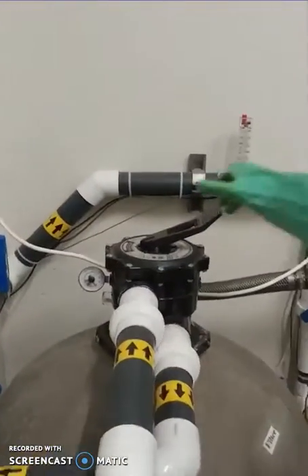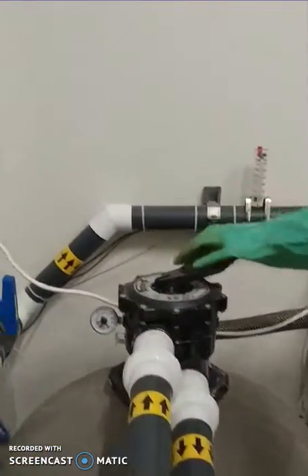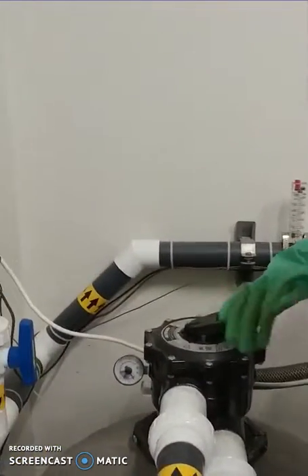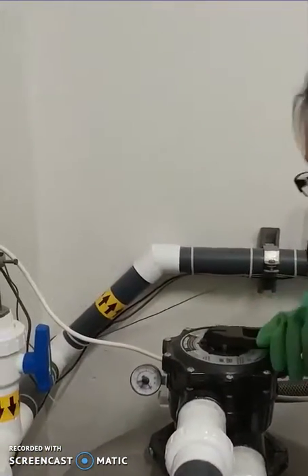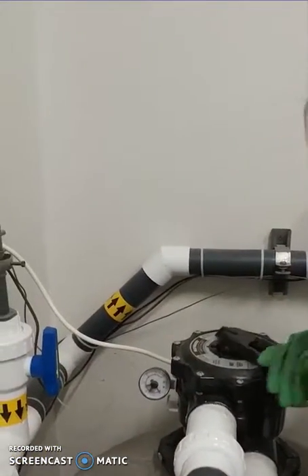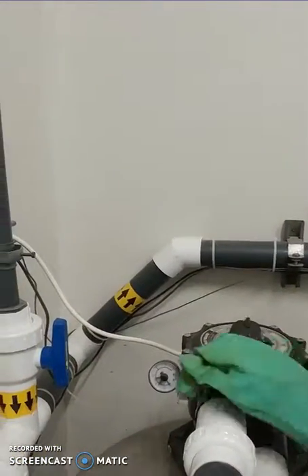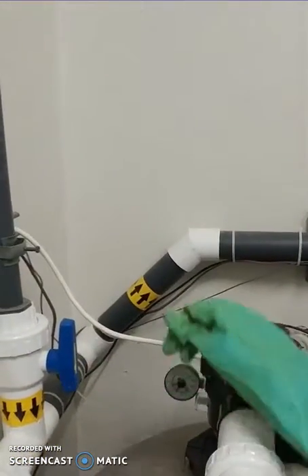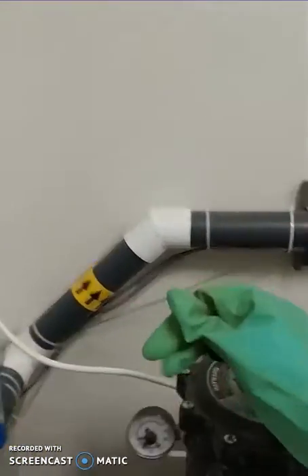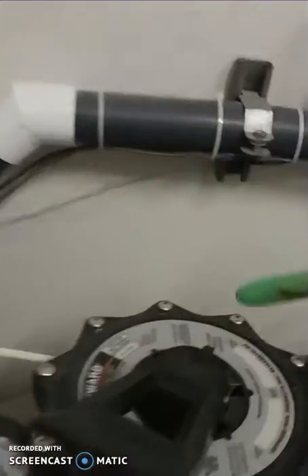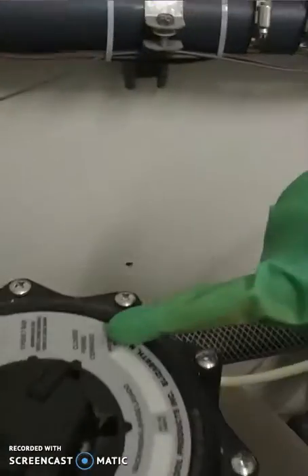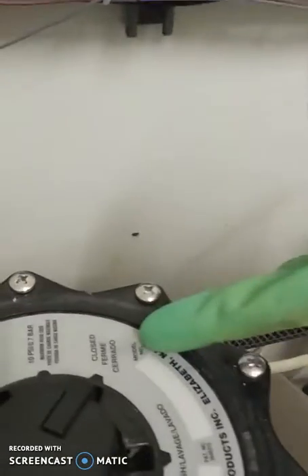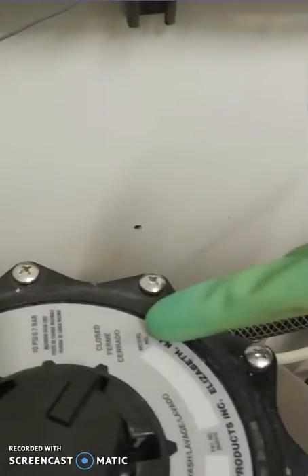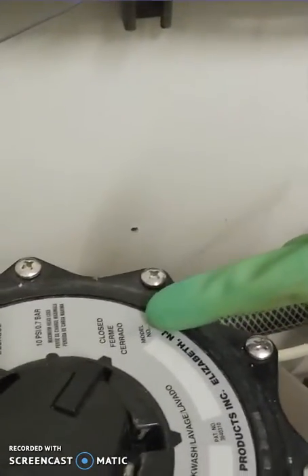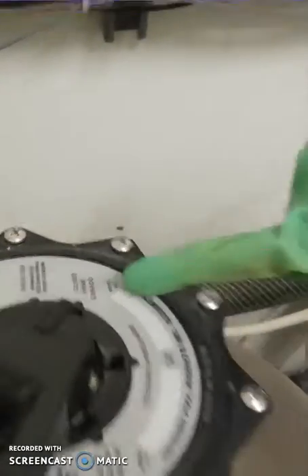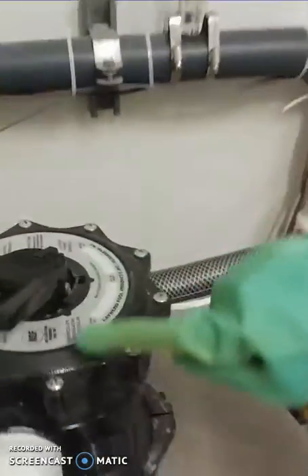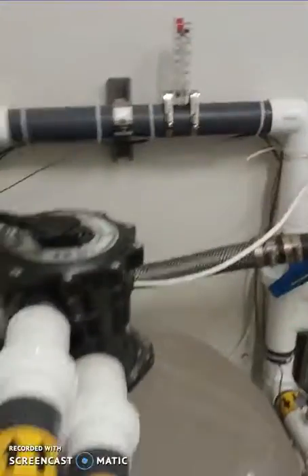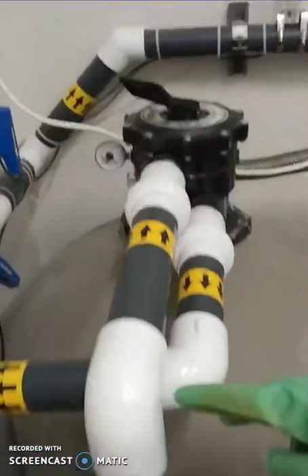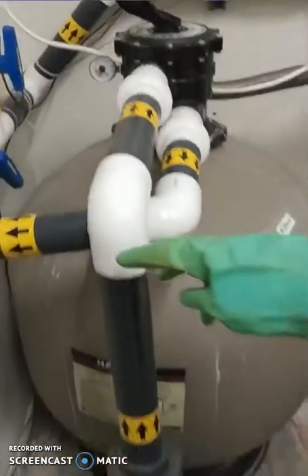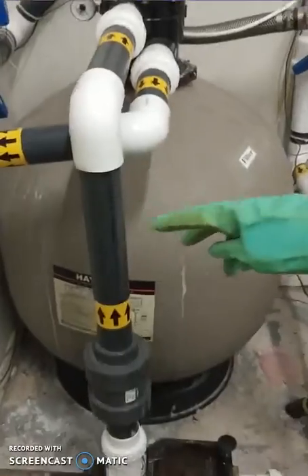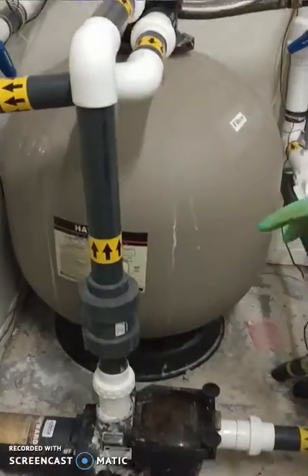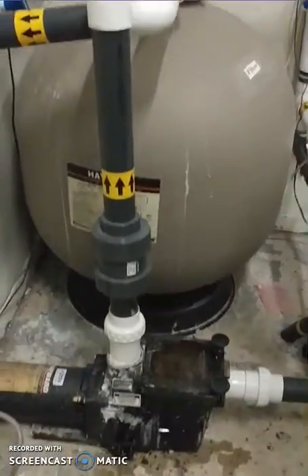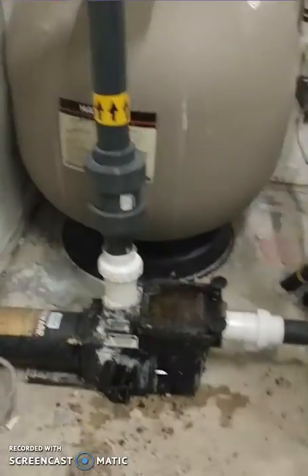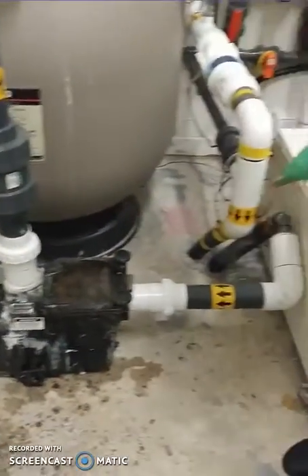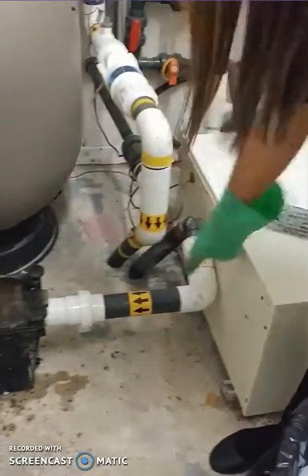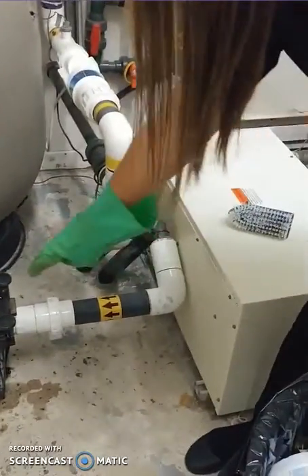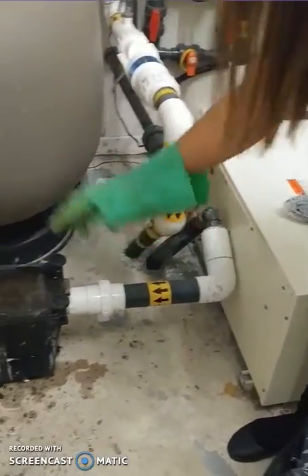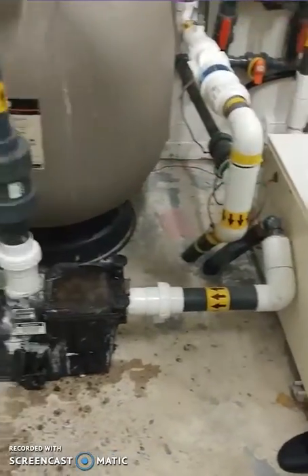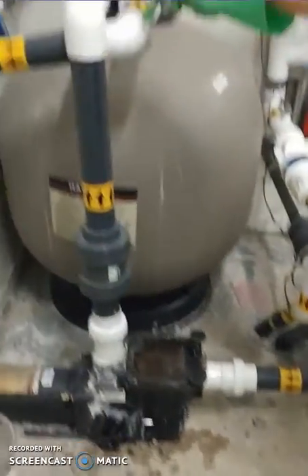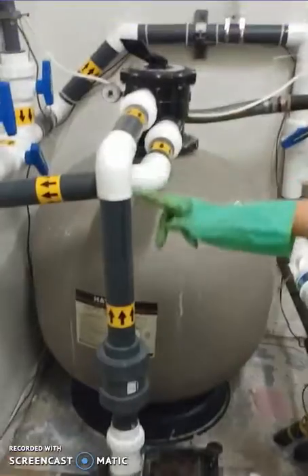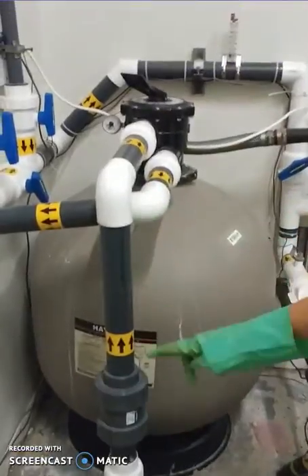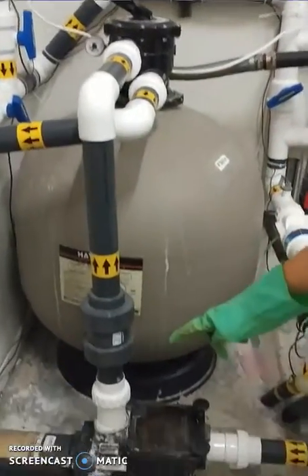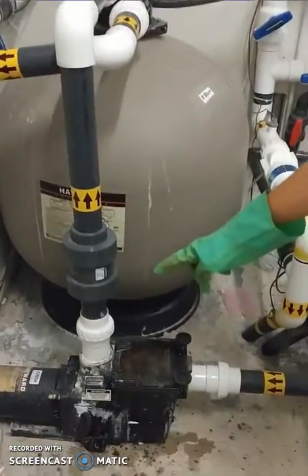Then you need to isolate the pump. Here I will turn off the filter head to close, because there's no valve after the pump. But usually there would be some valve before and after the pump and you would close it to isolate the pump.